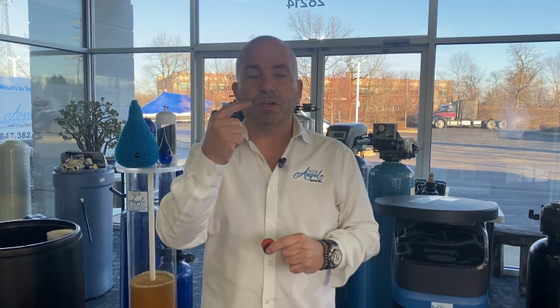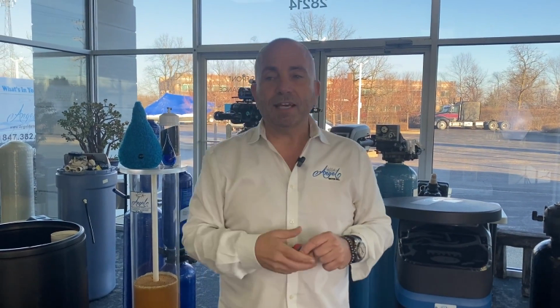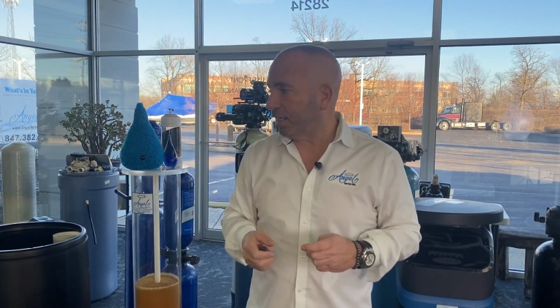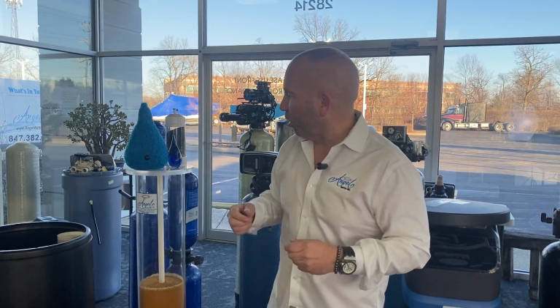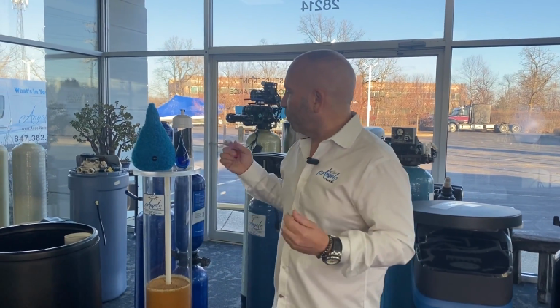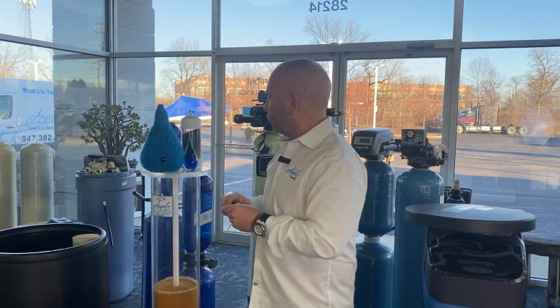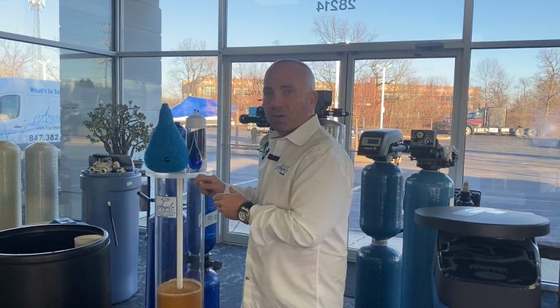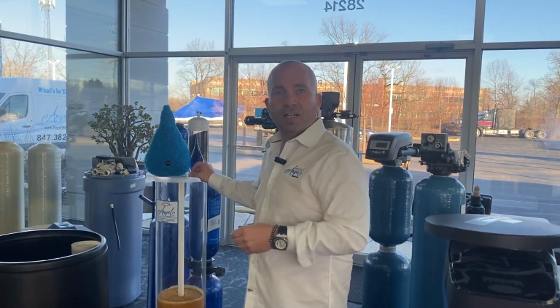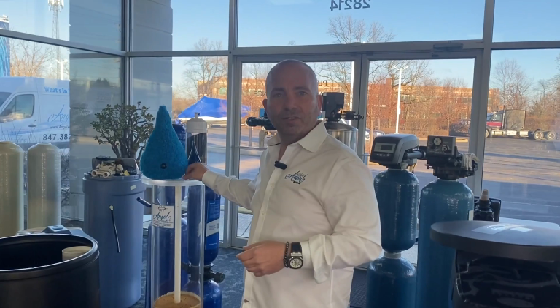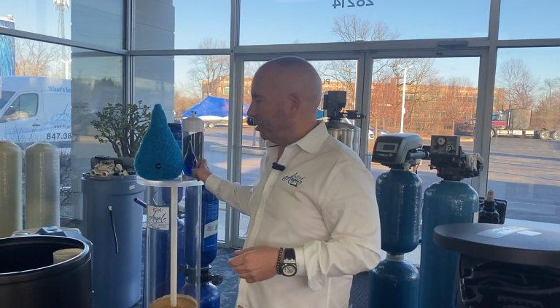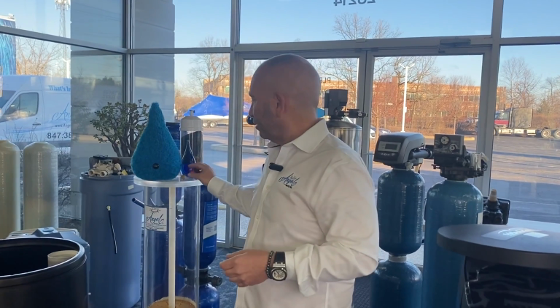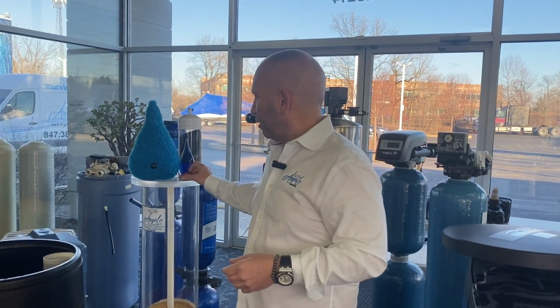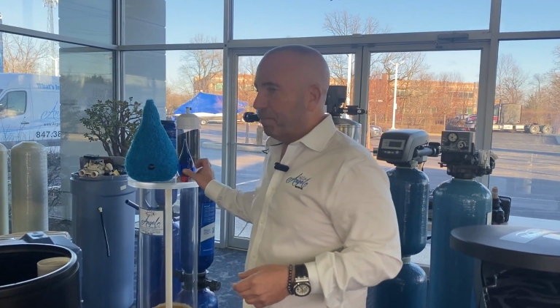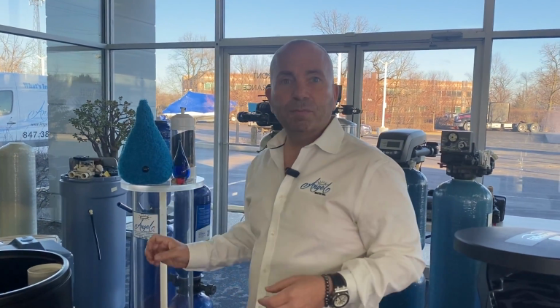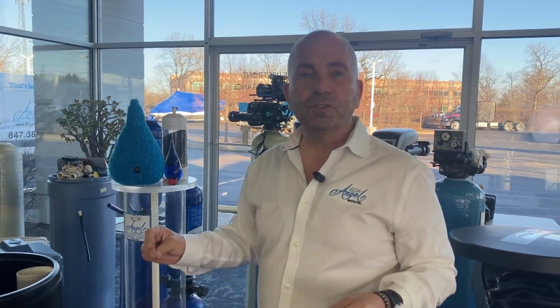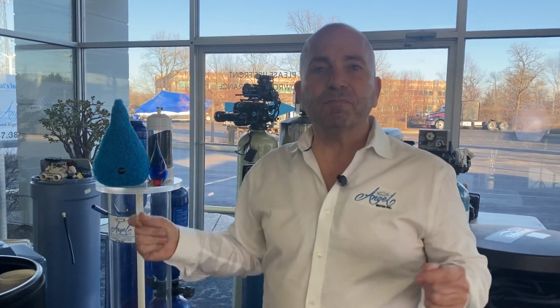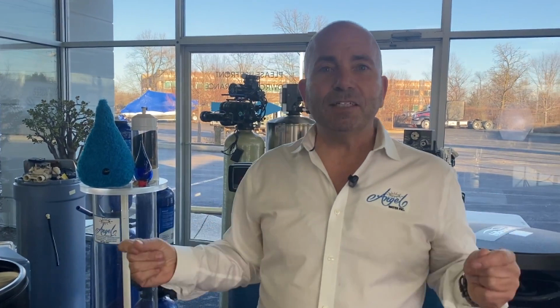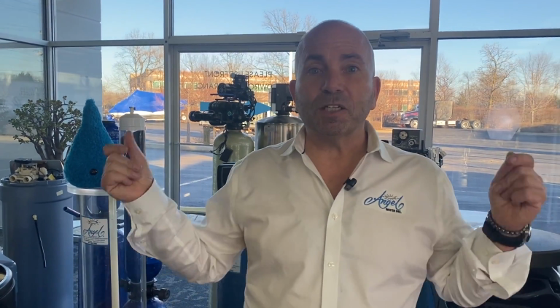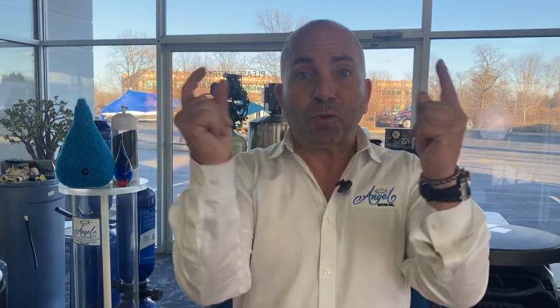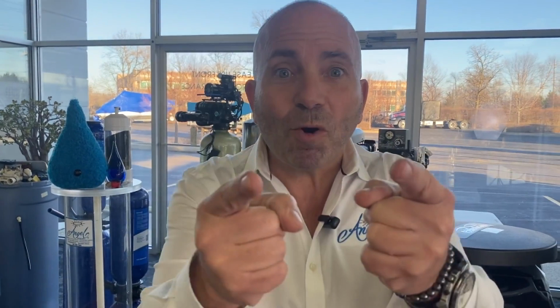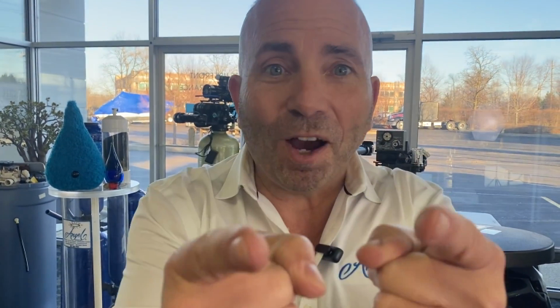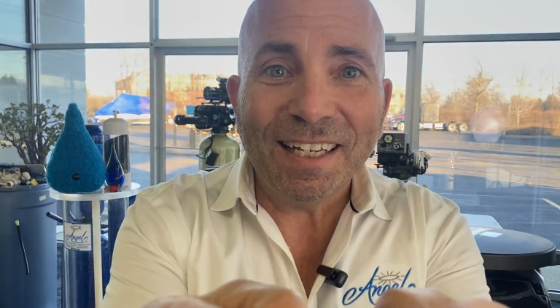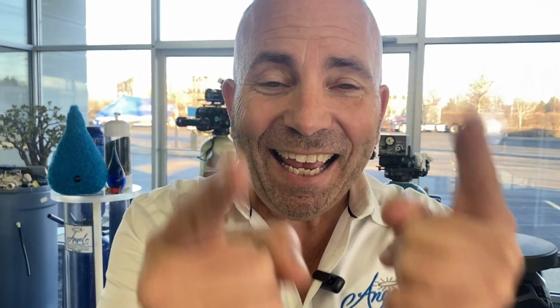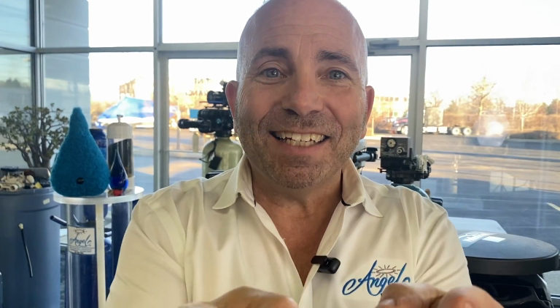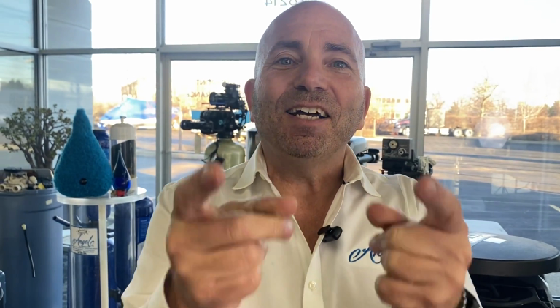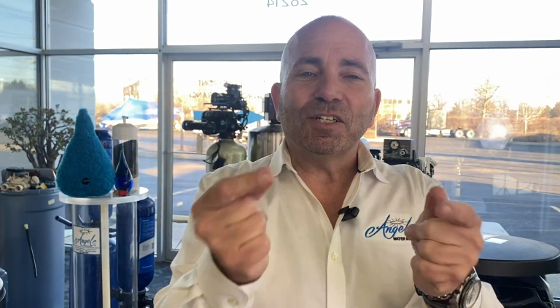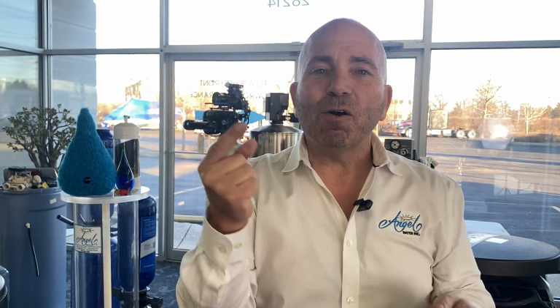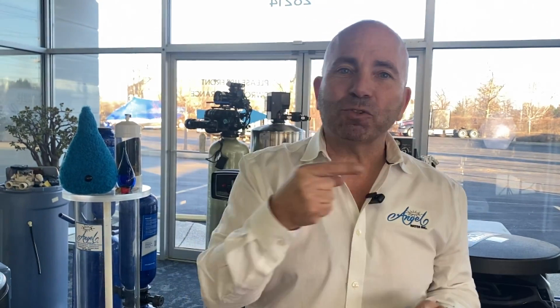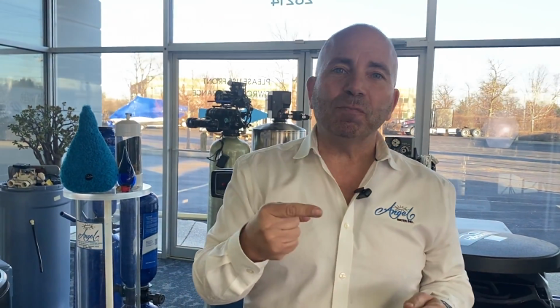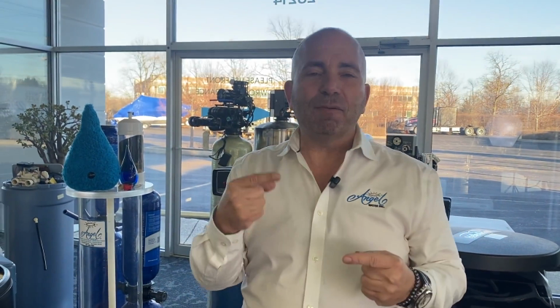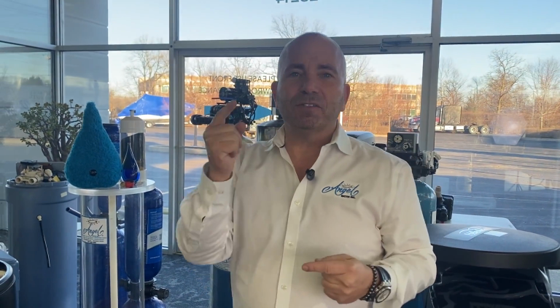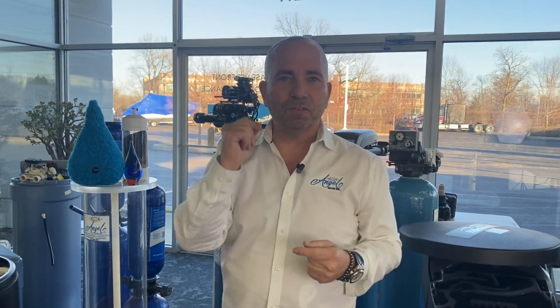My overall goal at Angel Water is to teach you to drink more water. I'm Drew and I'm here to serve you.